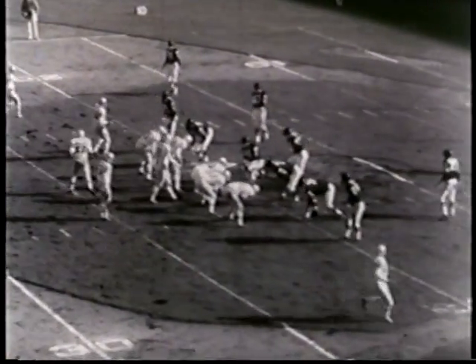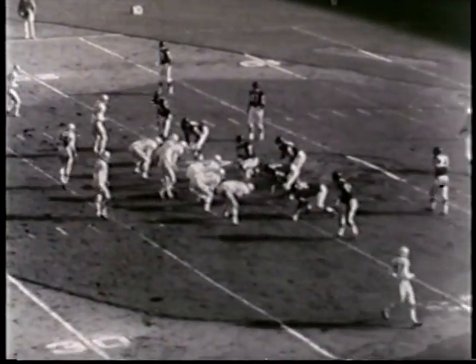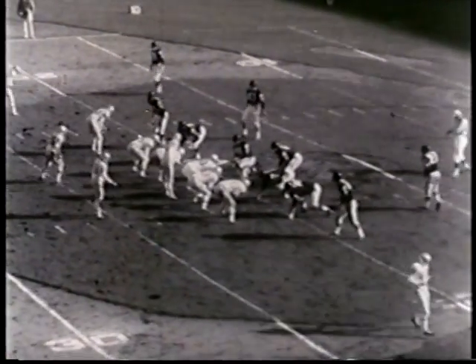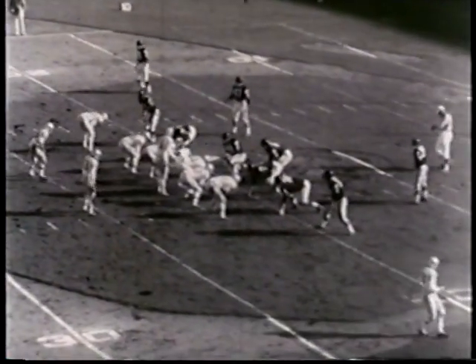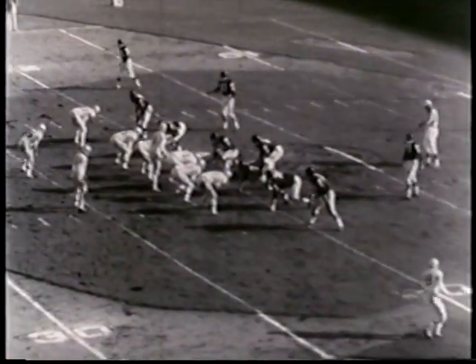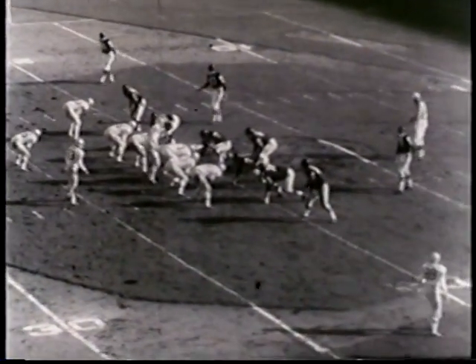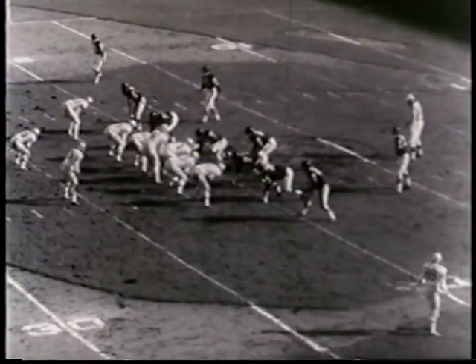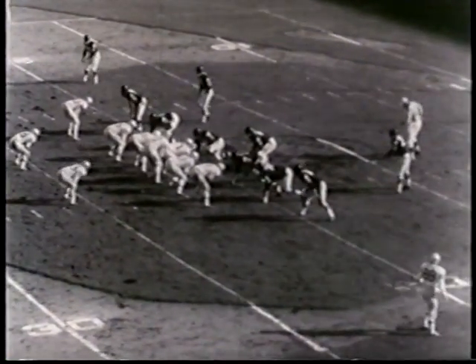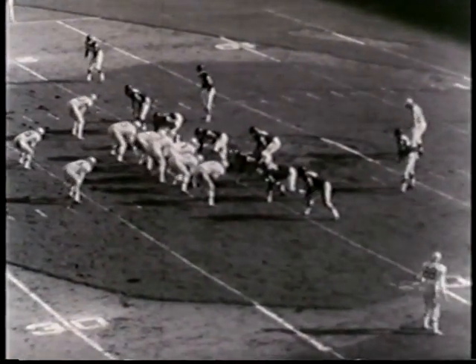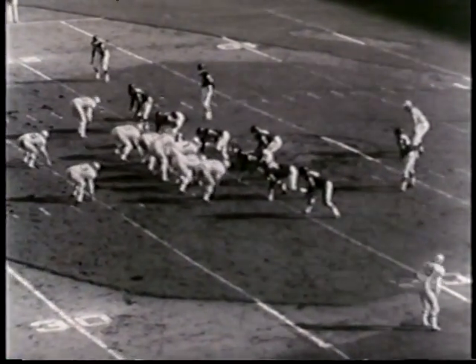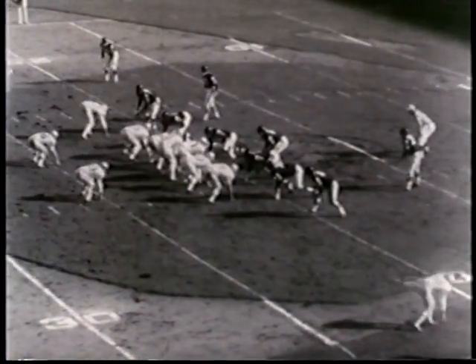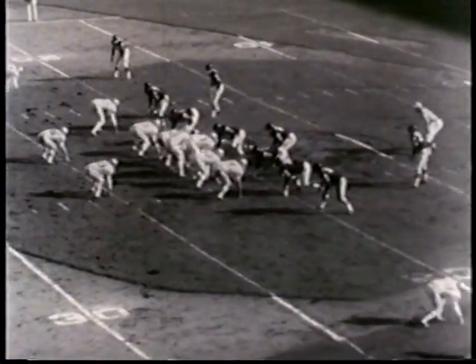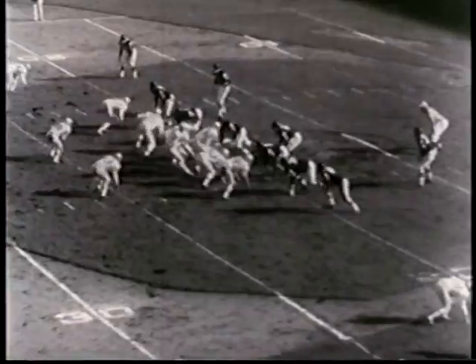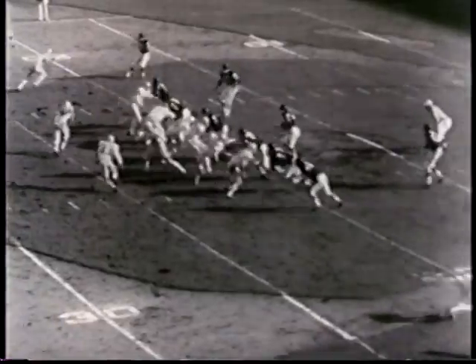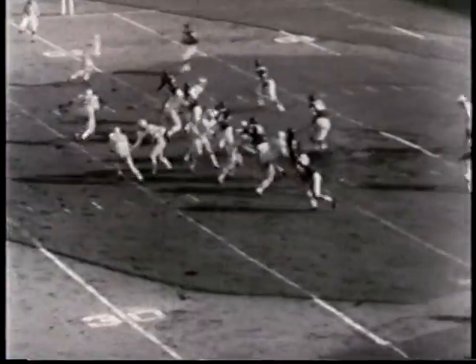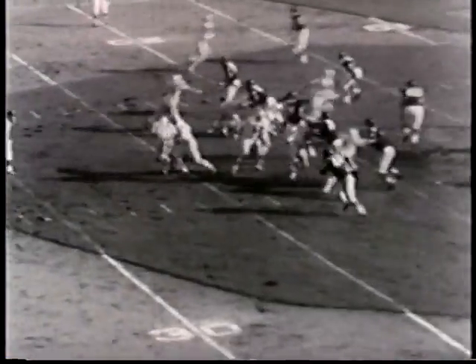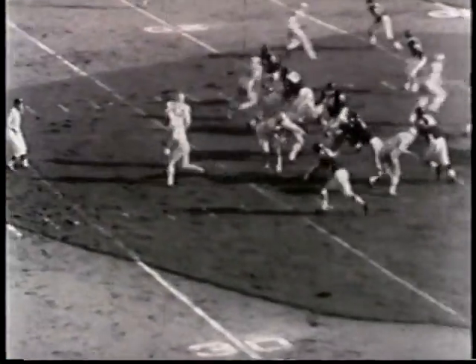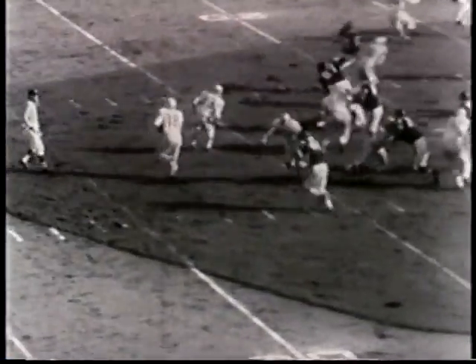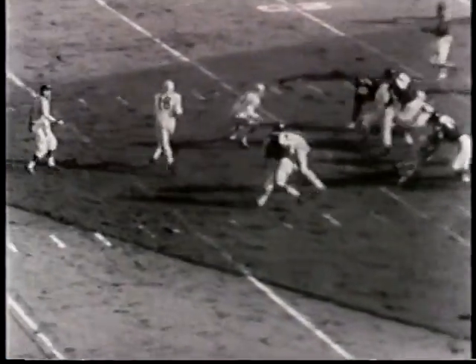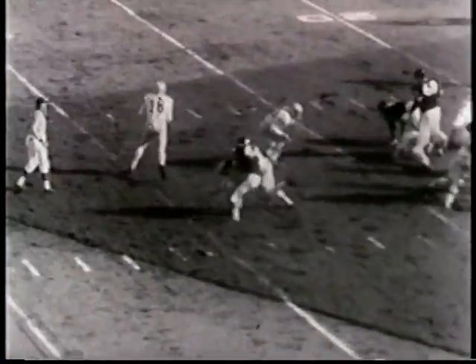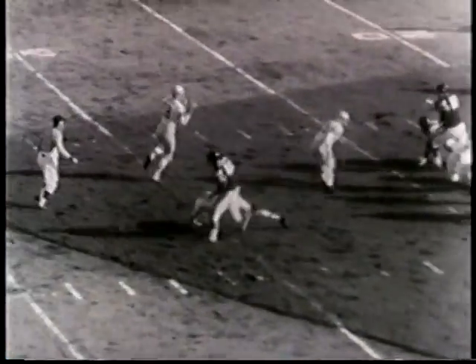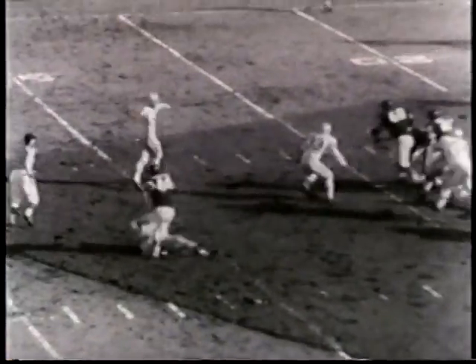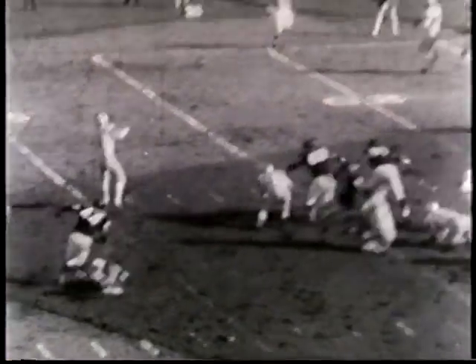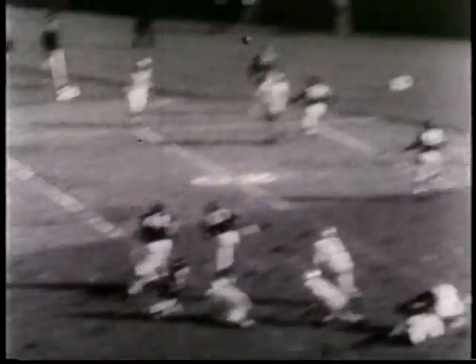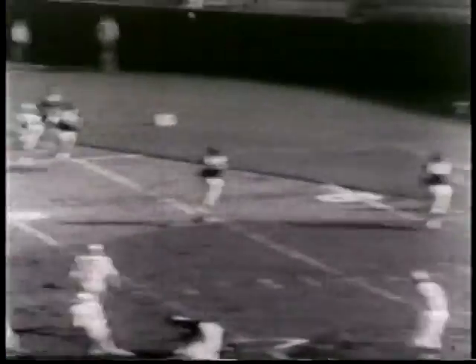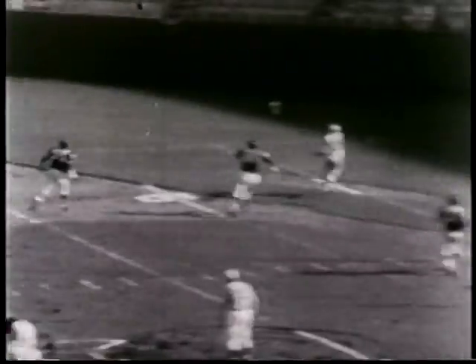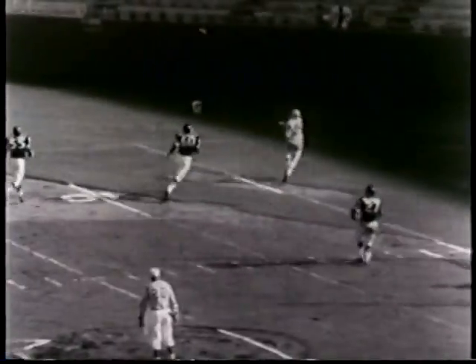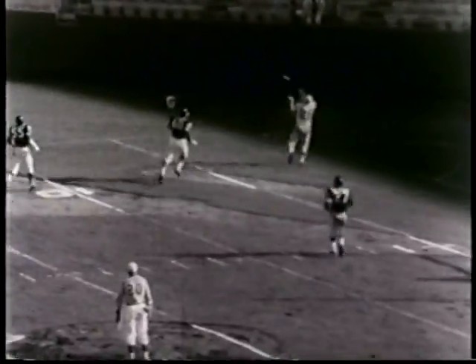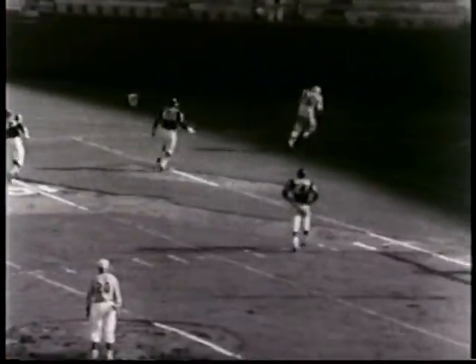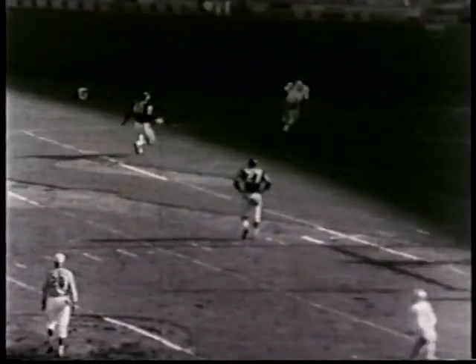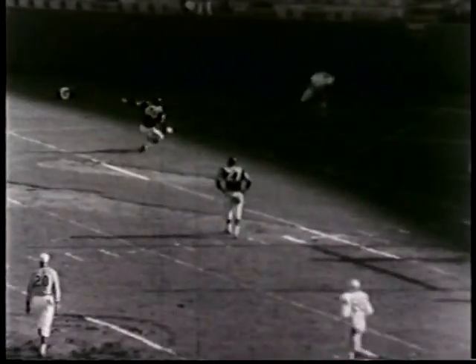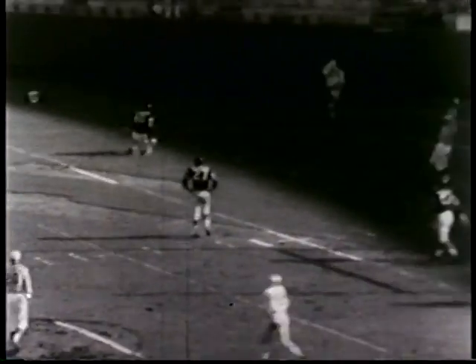The Bills proved to be a band of opportunists. On the first play after the interception, Green fires to an uncovered Dewey Bowling on the goal line.